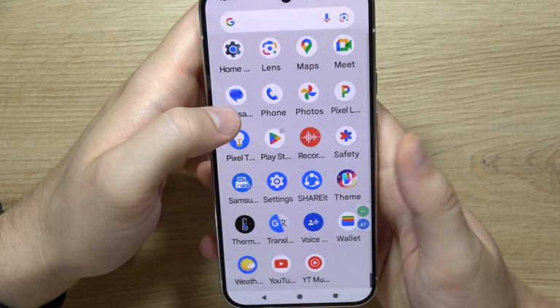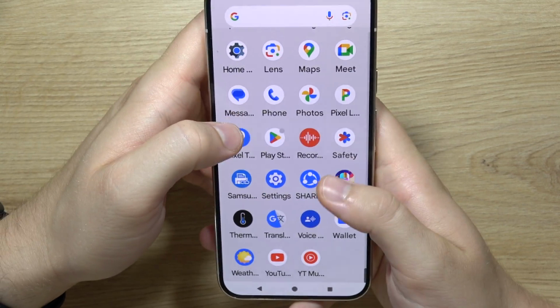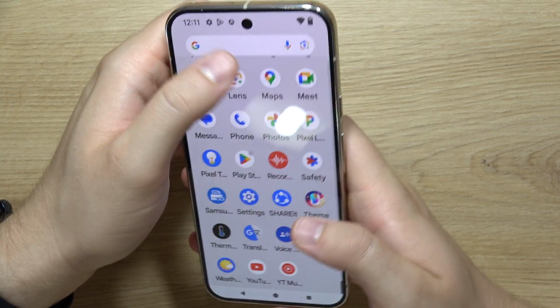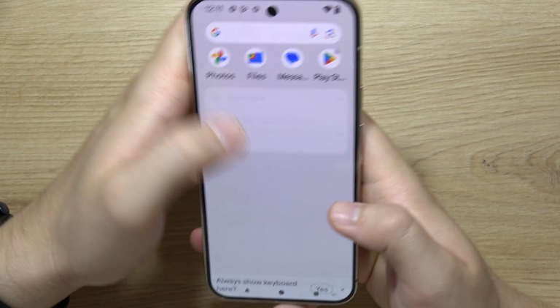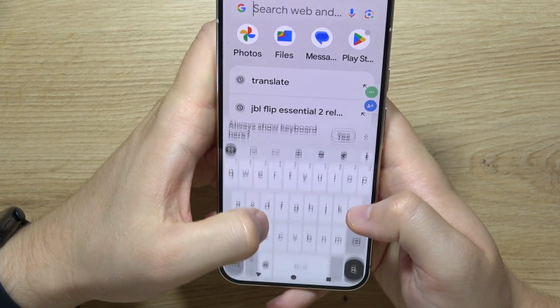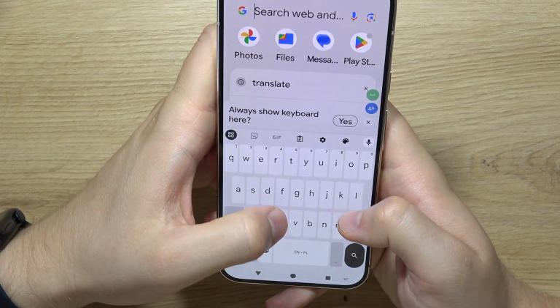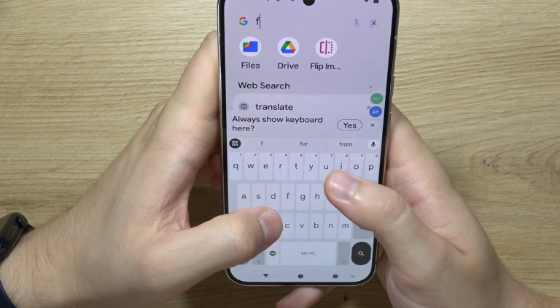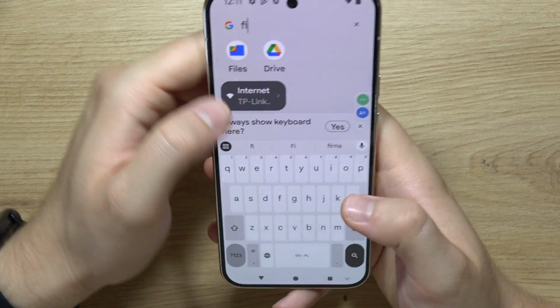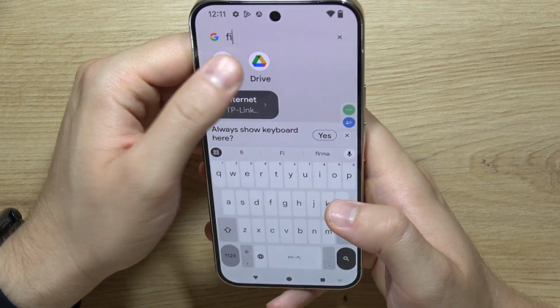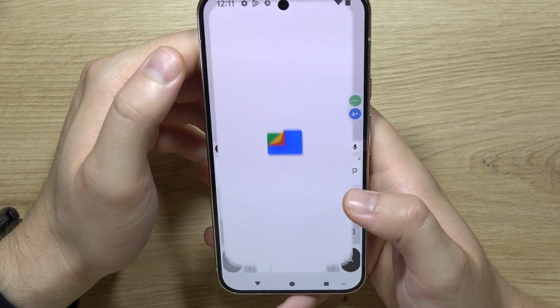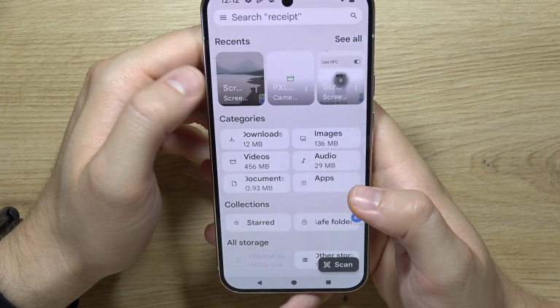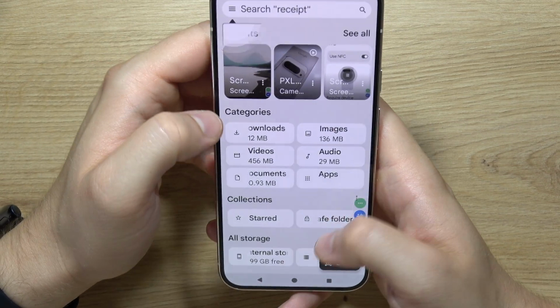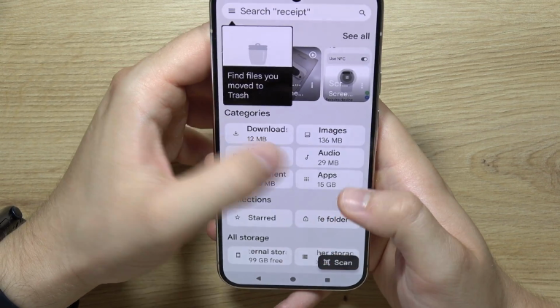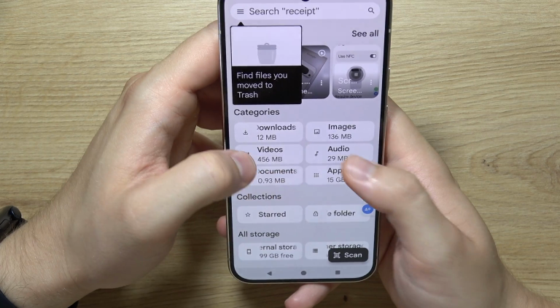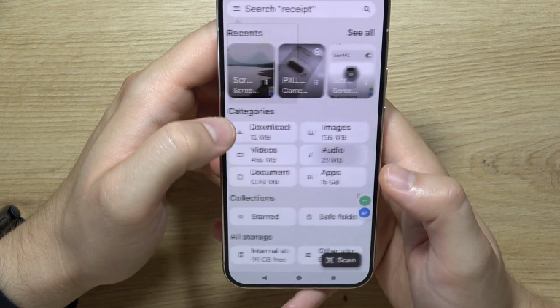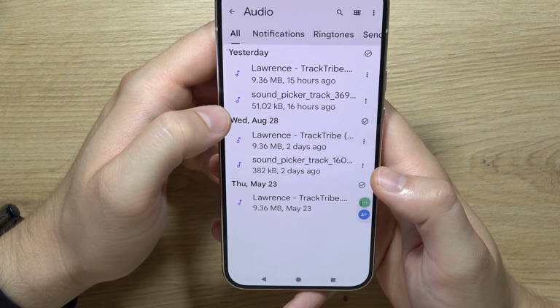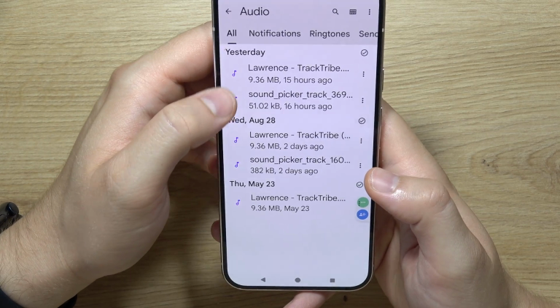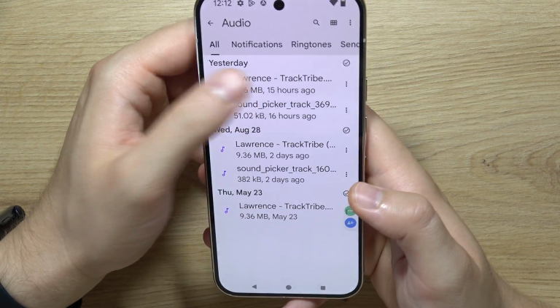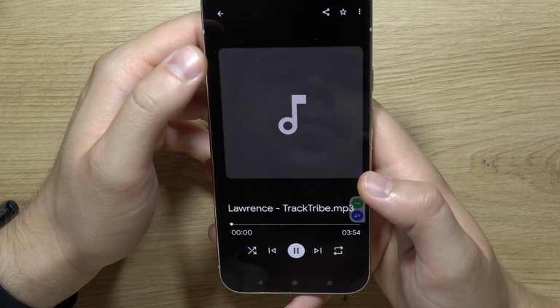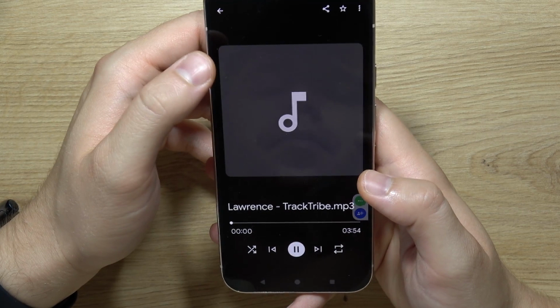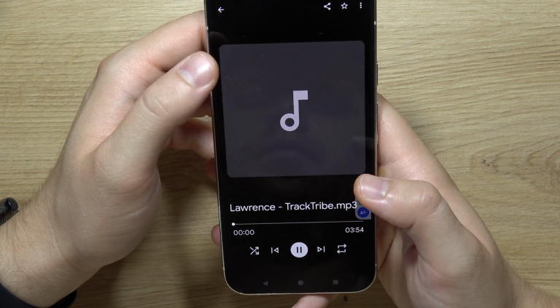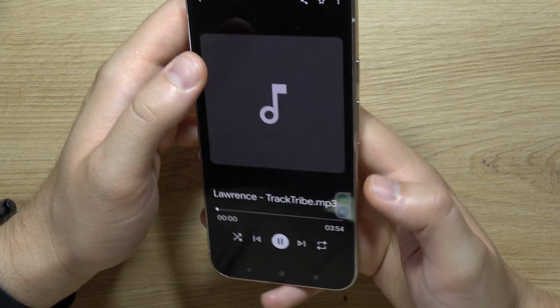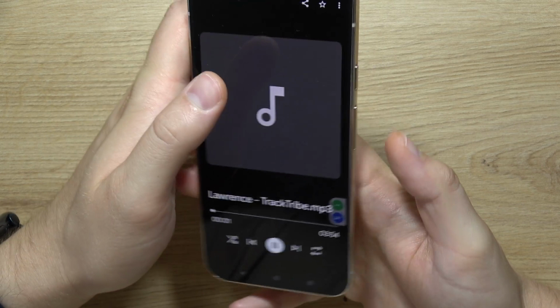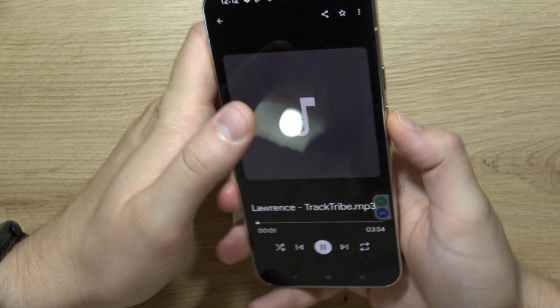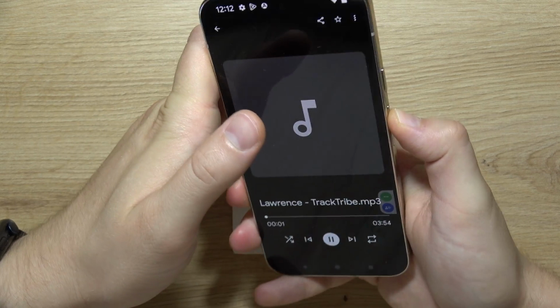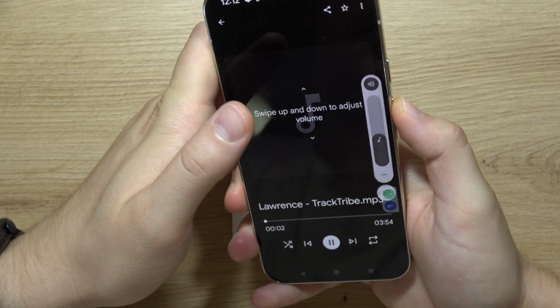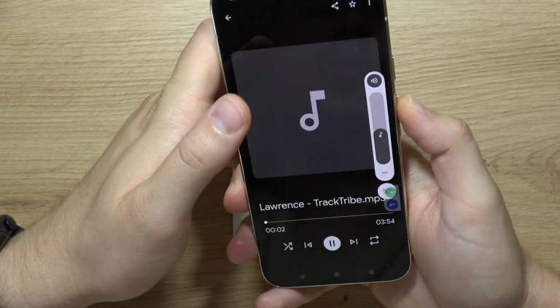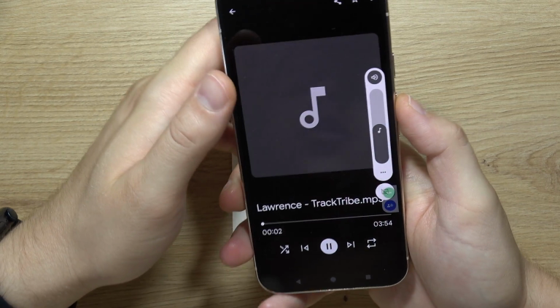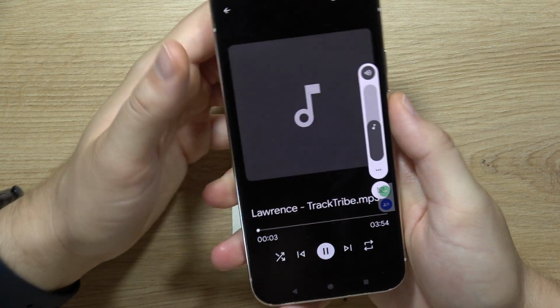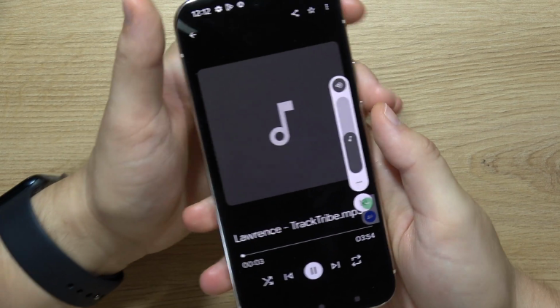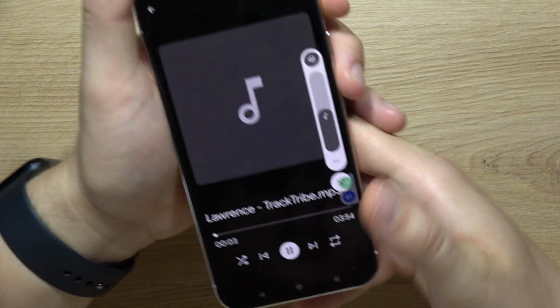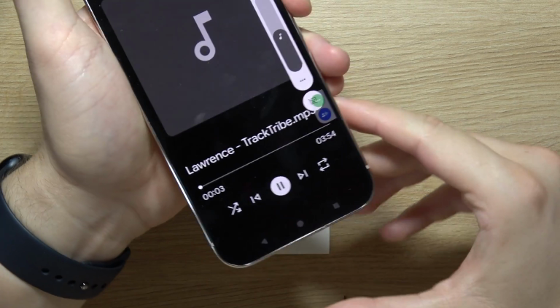I'm going to show you actually how it looks, so I will play some music. Now I'm going to cover this one and the sound goes from this speaker.